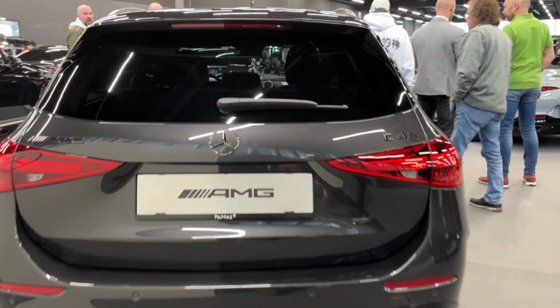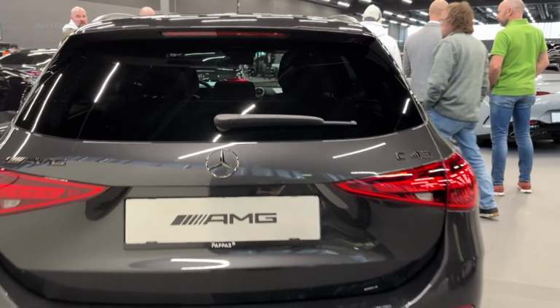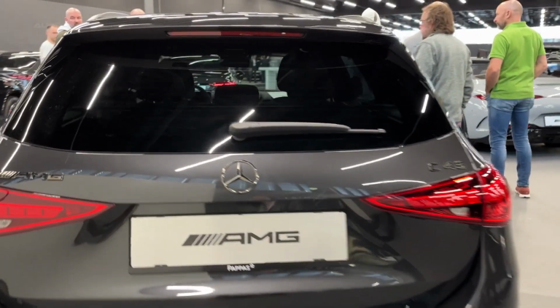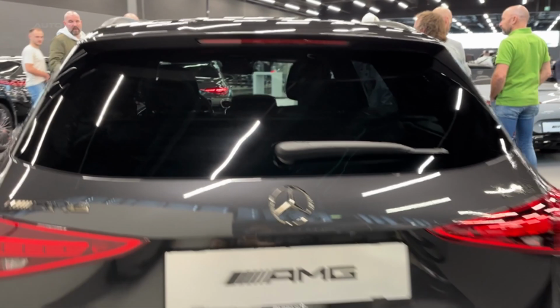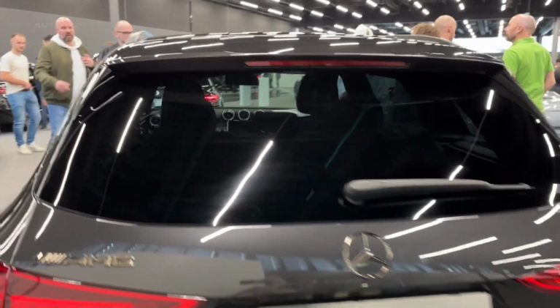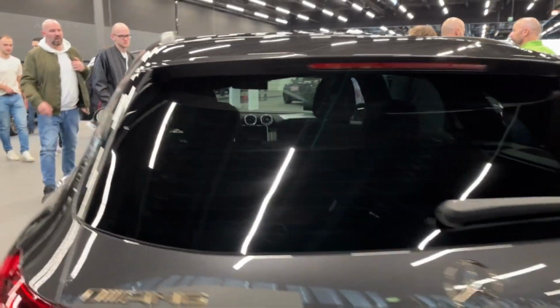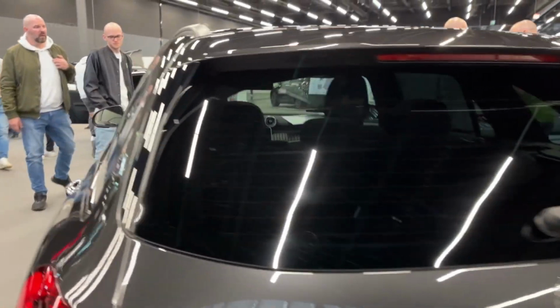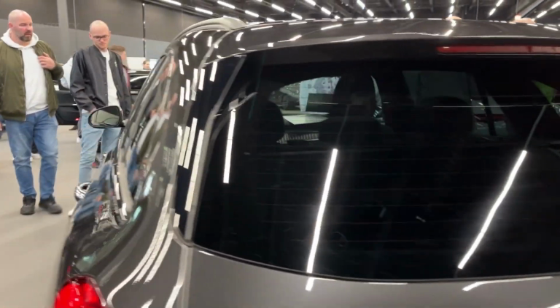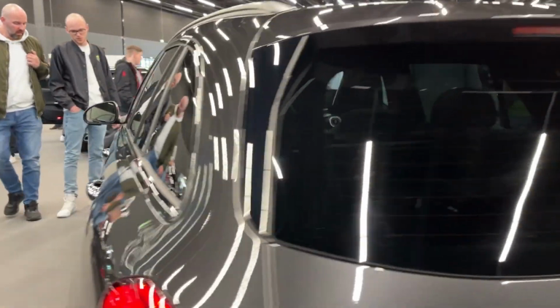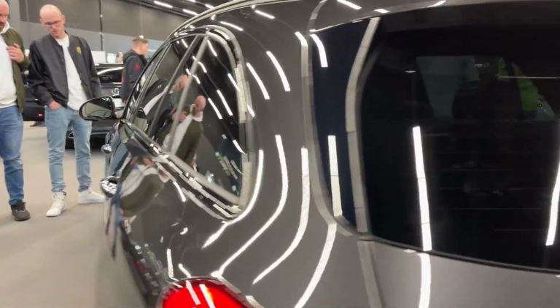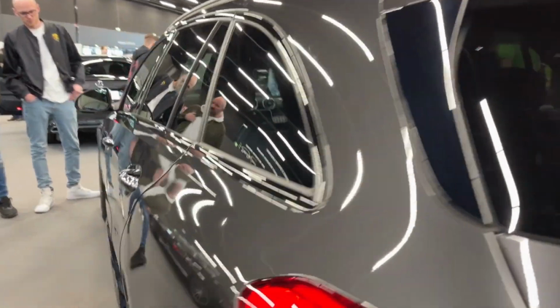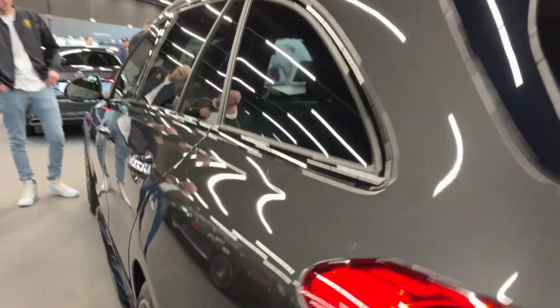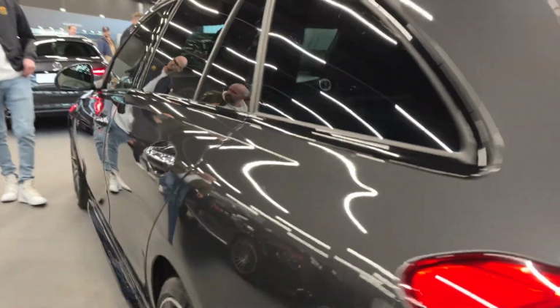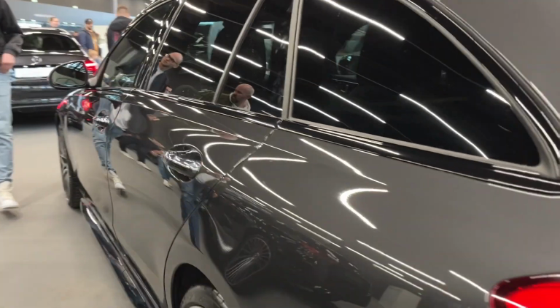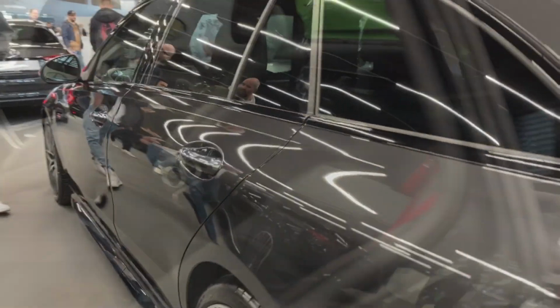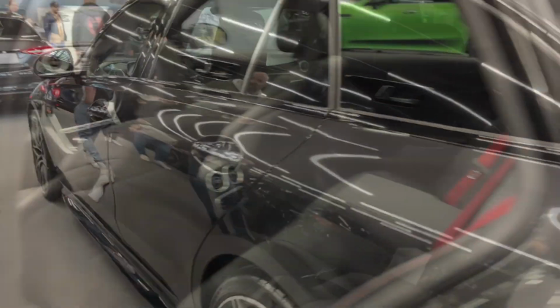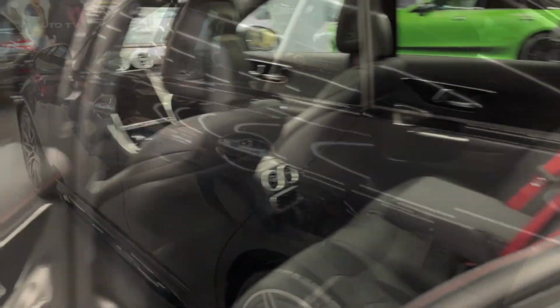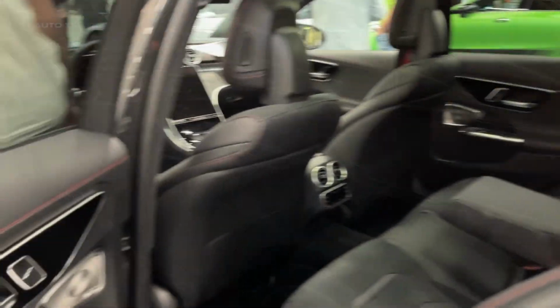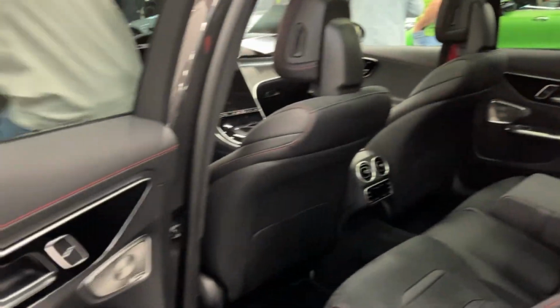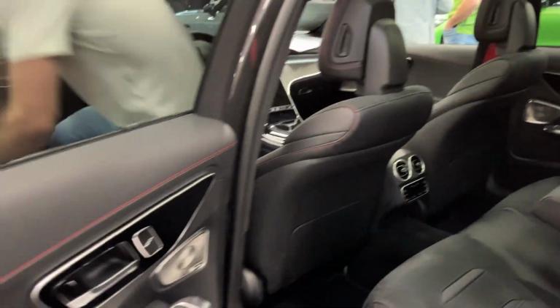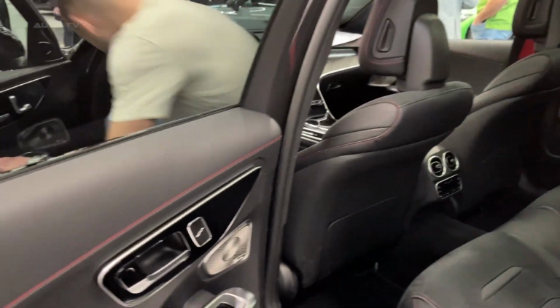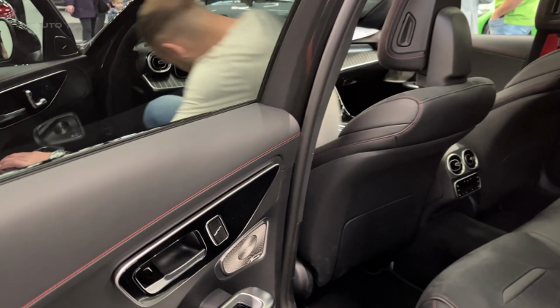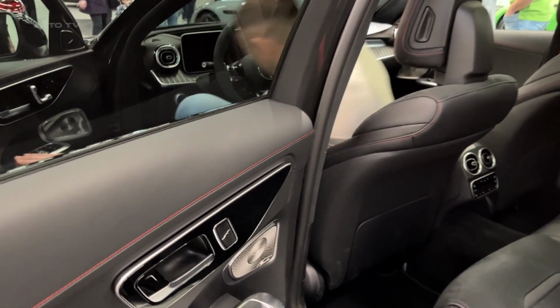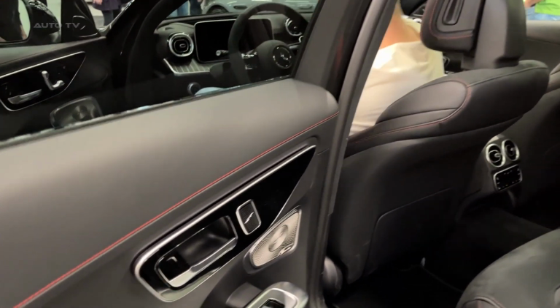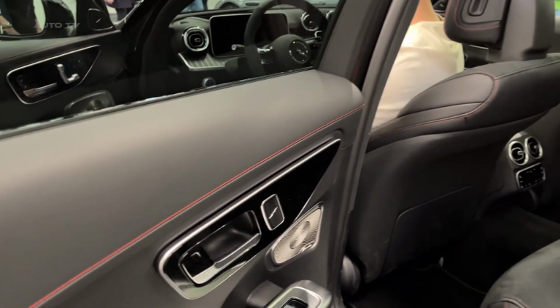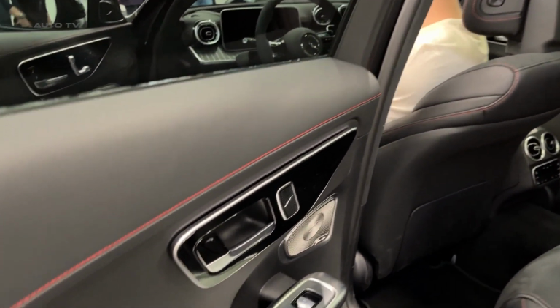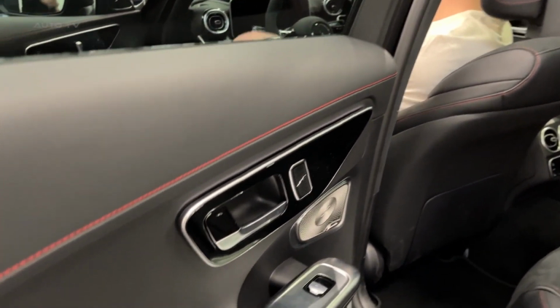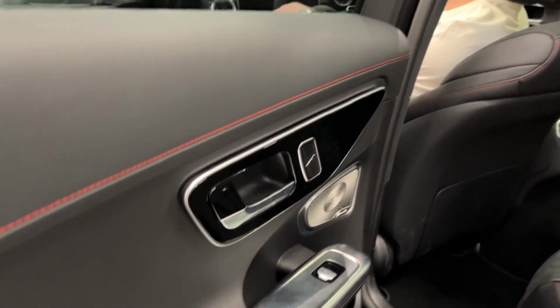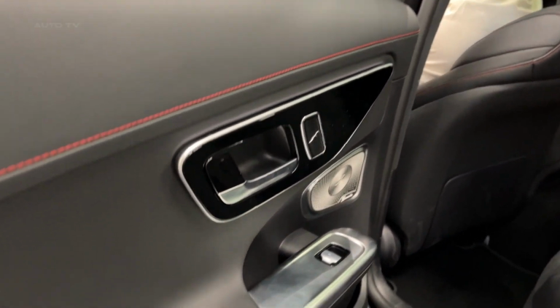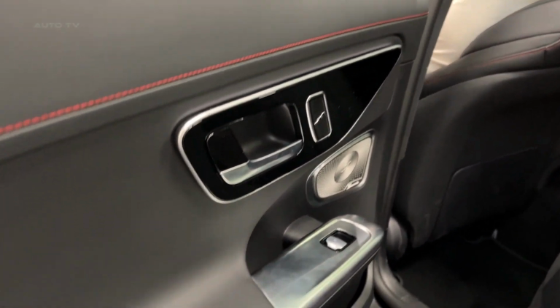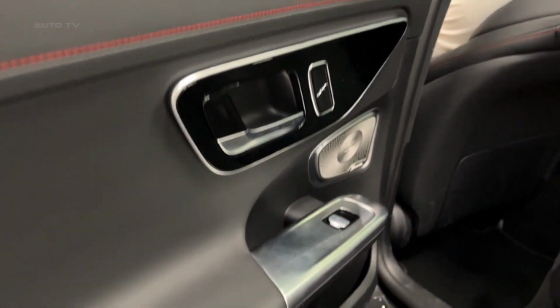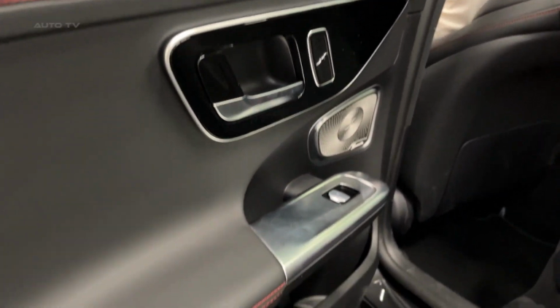This overview takes a closer look at what makes the C43T model stand out from its competitors and why it's poised to become a favorite among automotive enthusiasts.